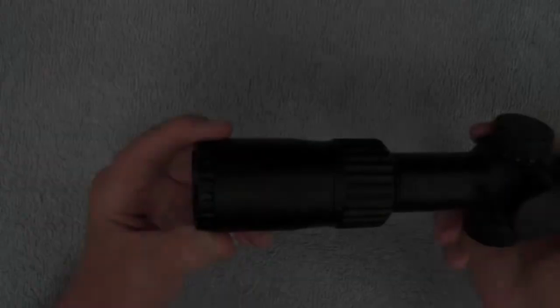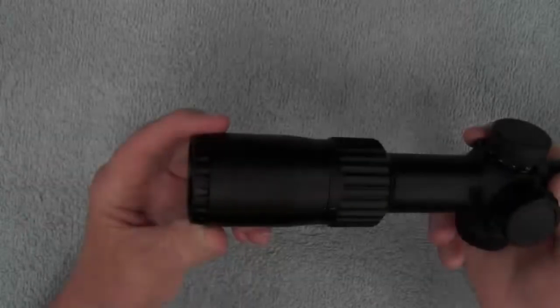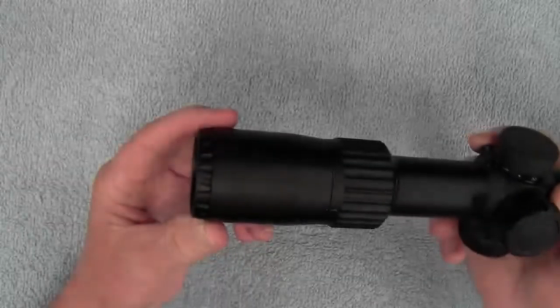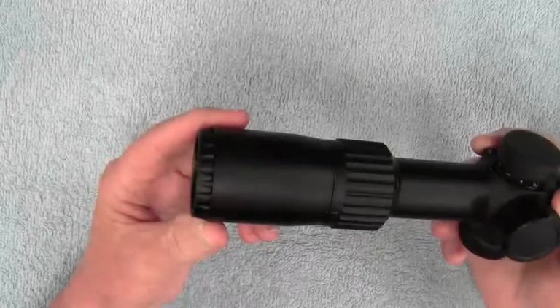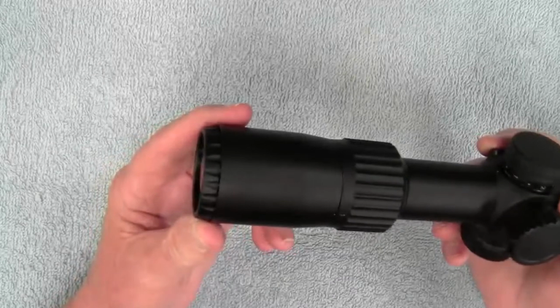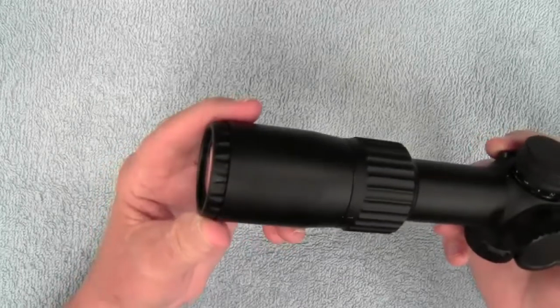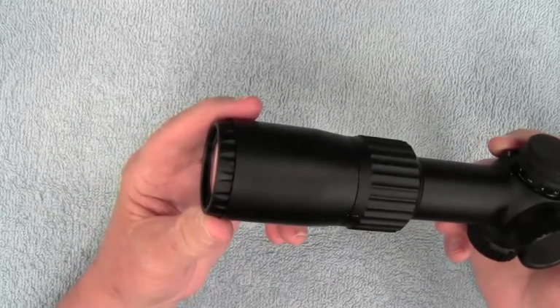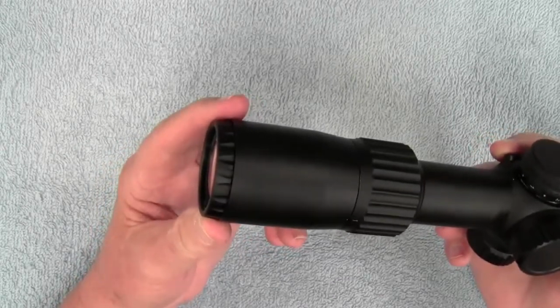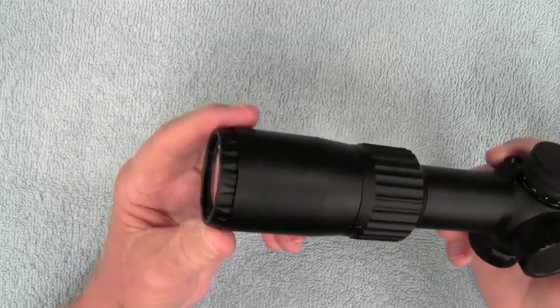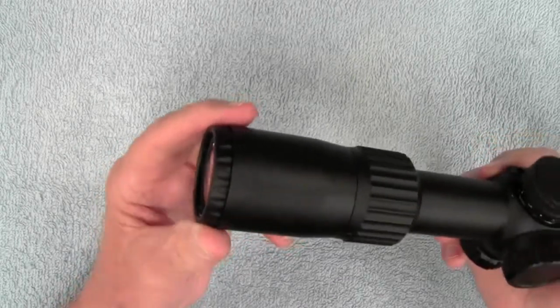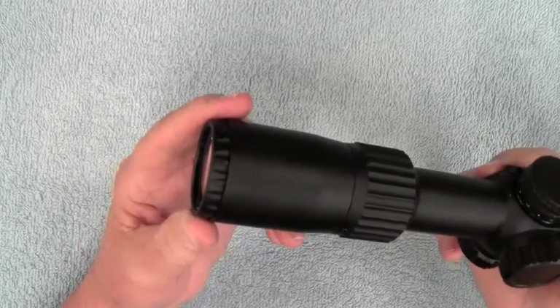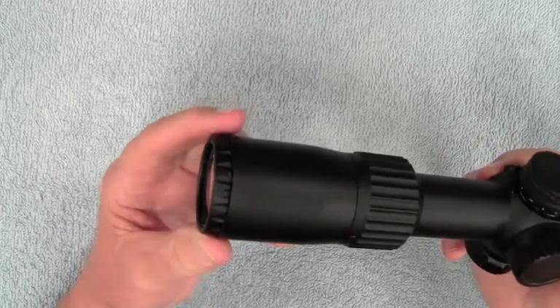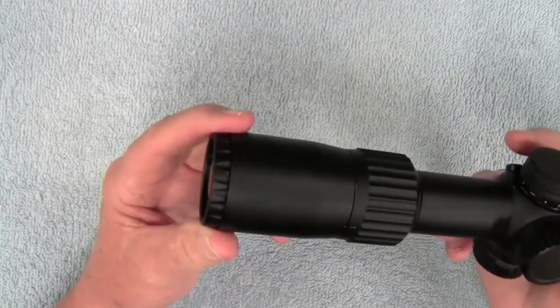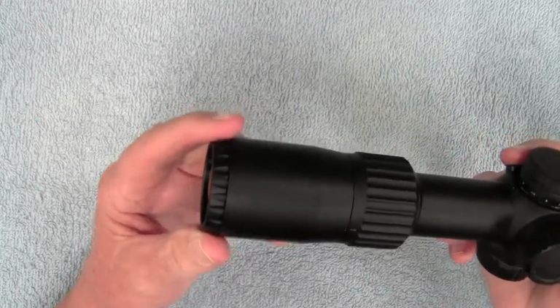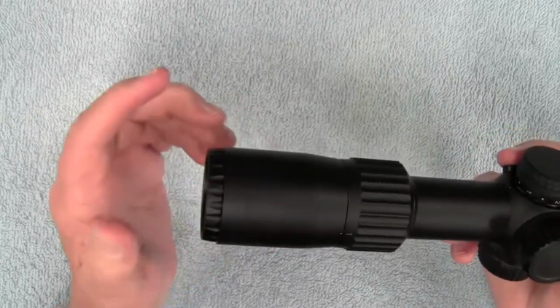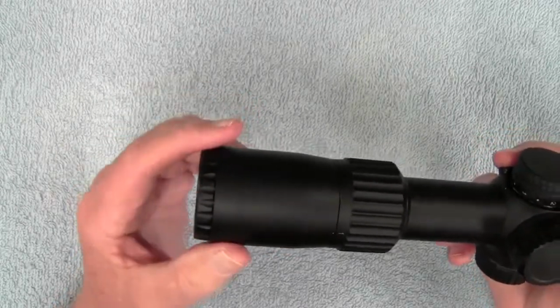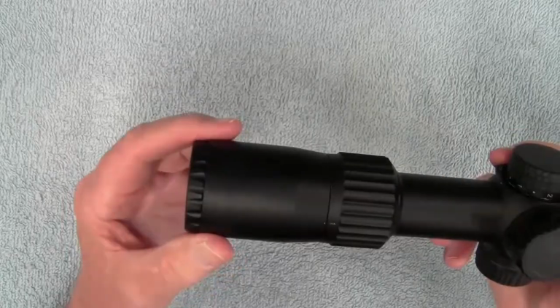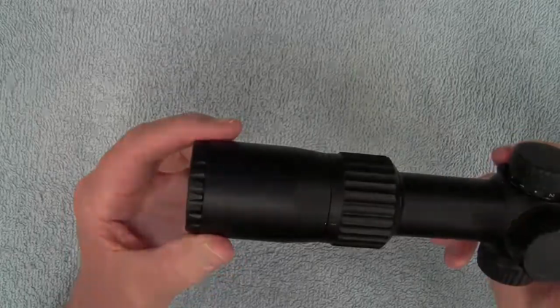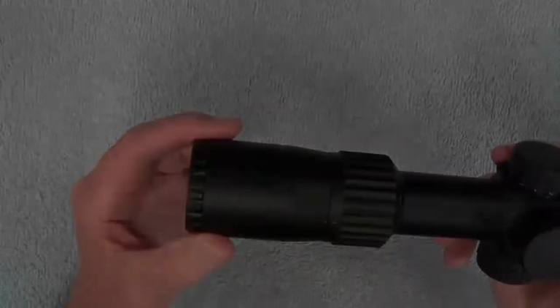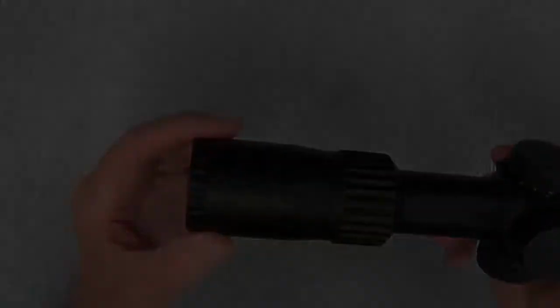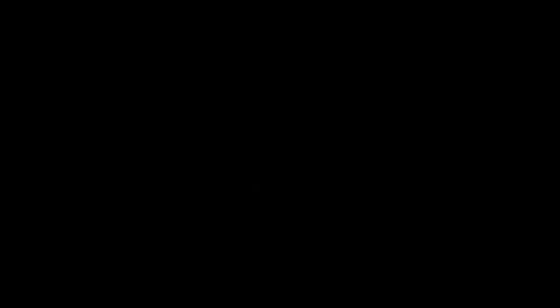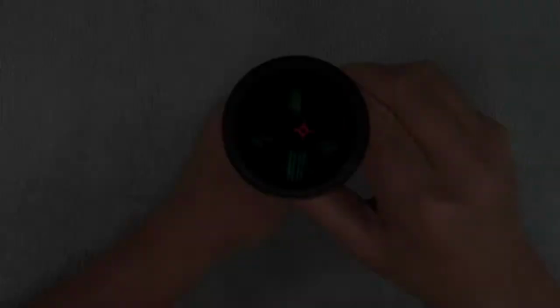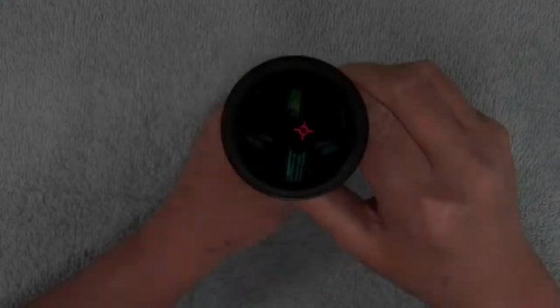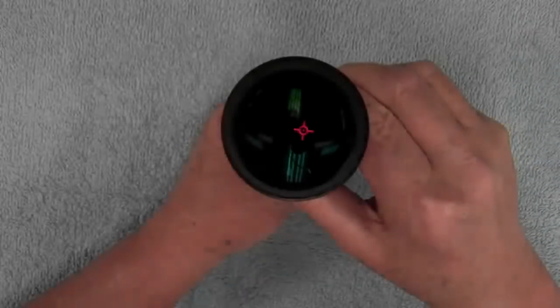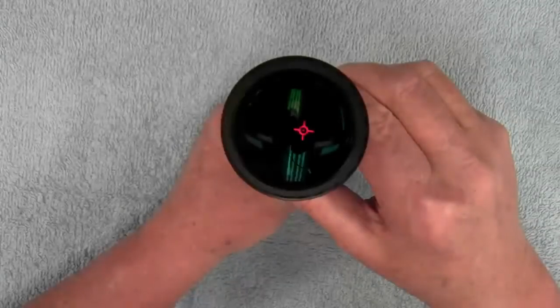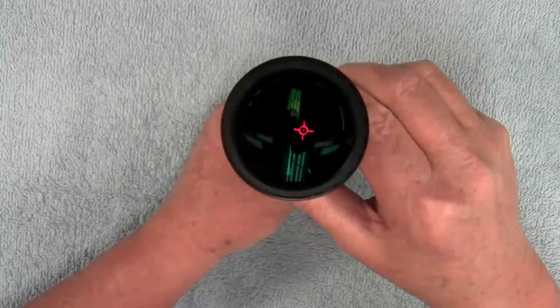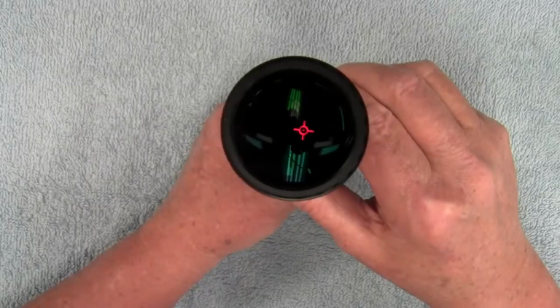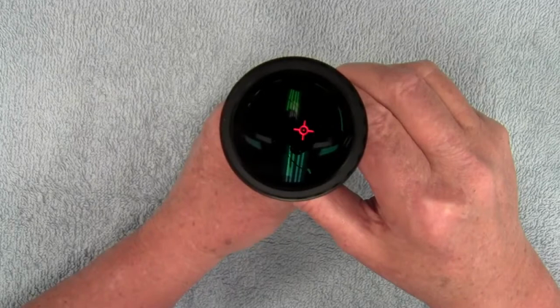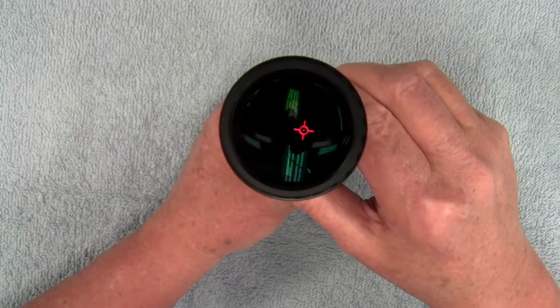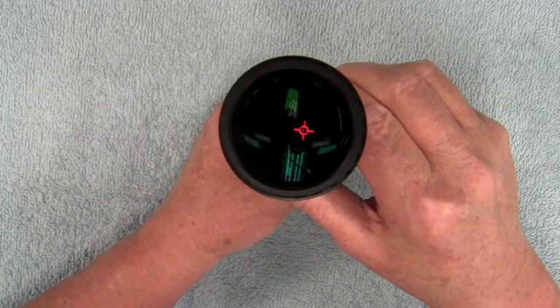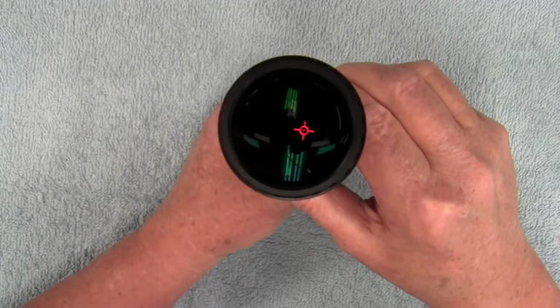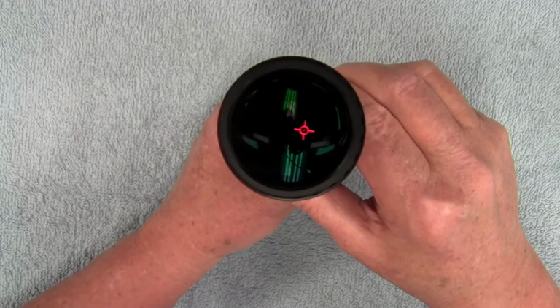The scope has a 3.9 to 4.1 inch eye relief depending on what magnification you're using. This has an illuminated starburst reticle with six different brightness settings.